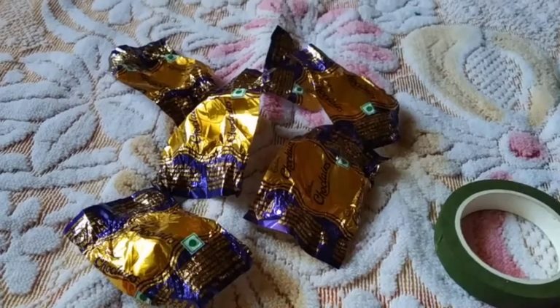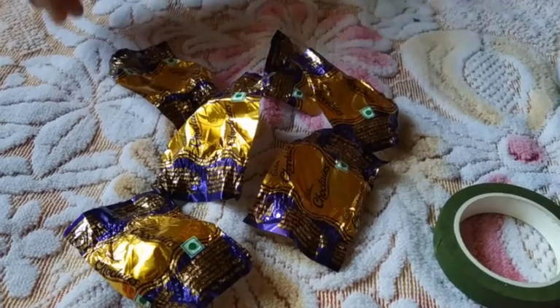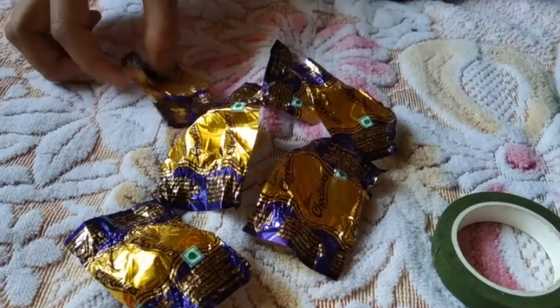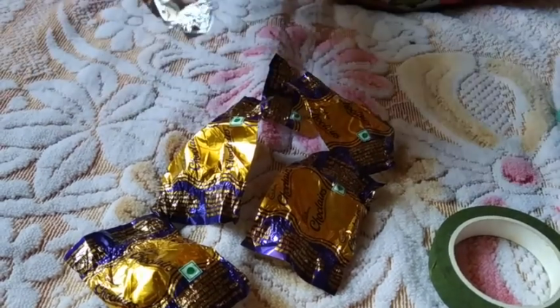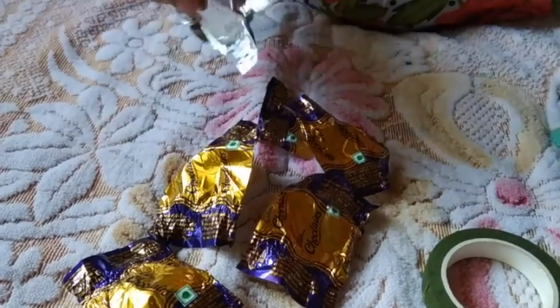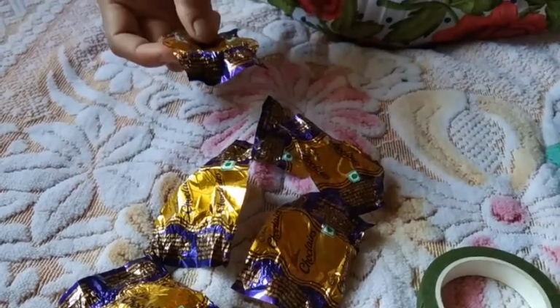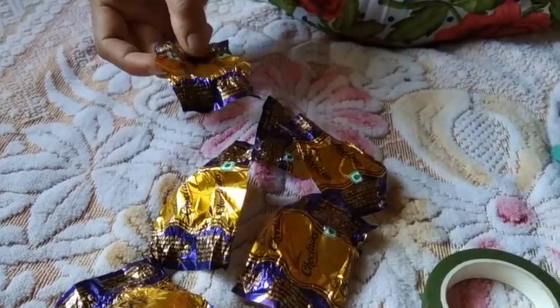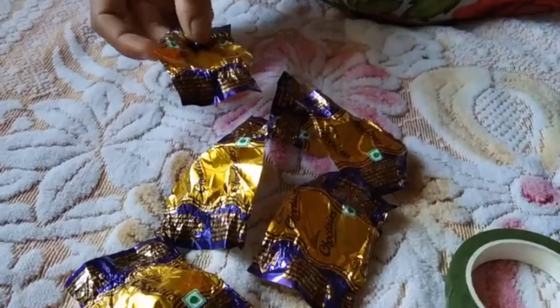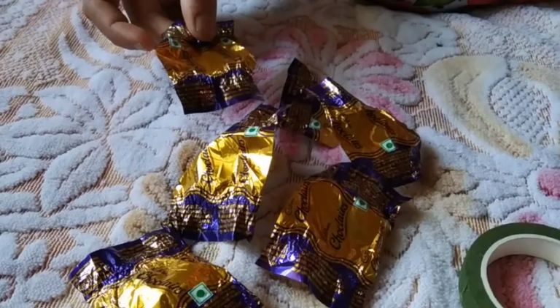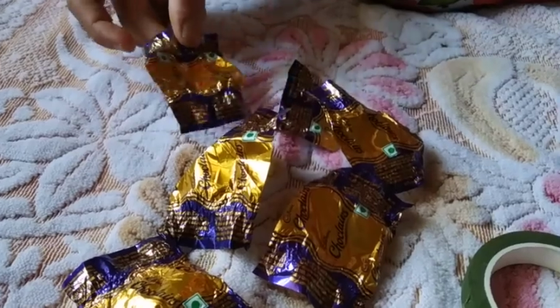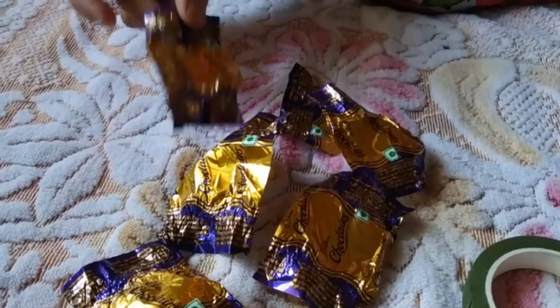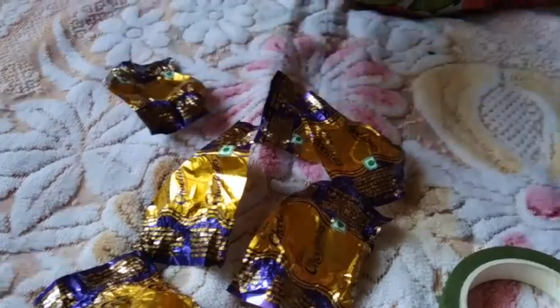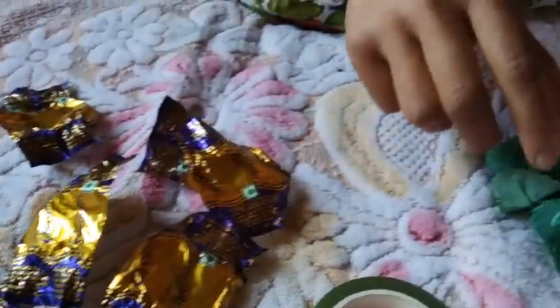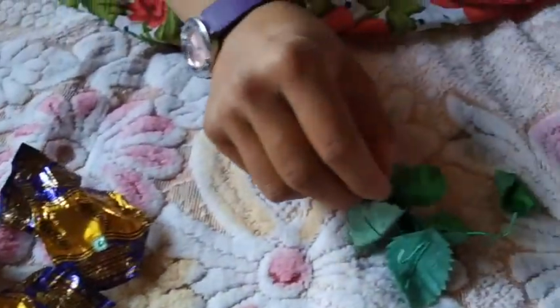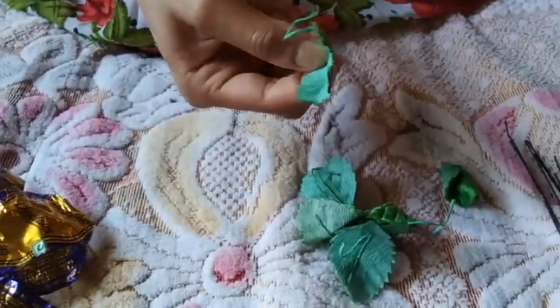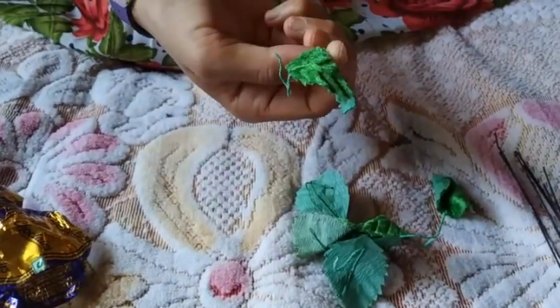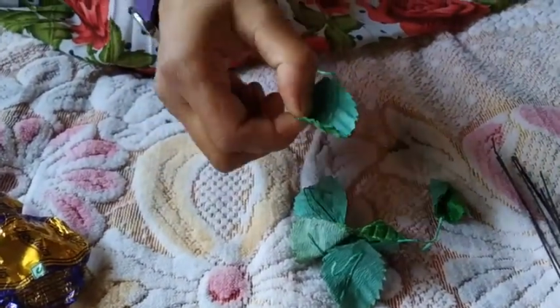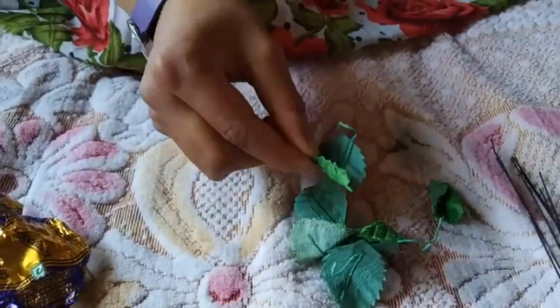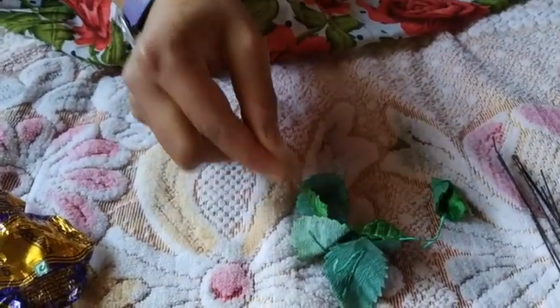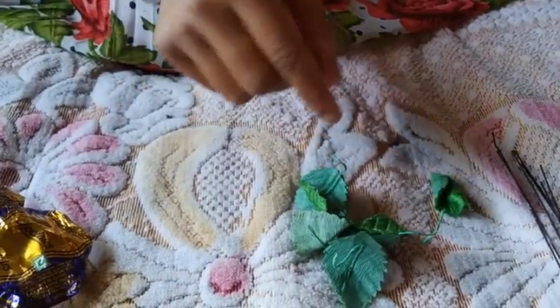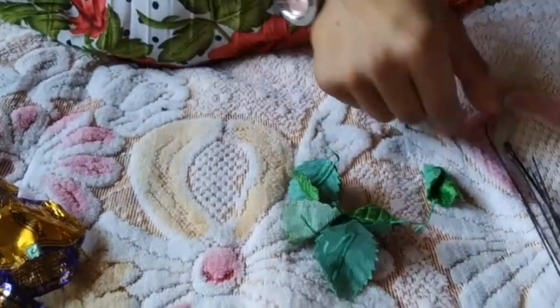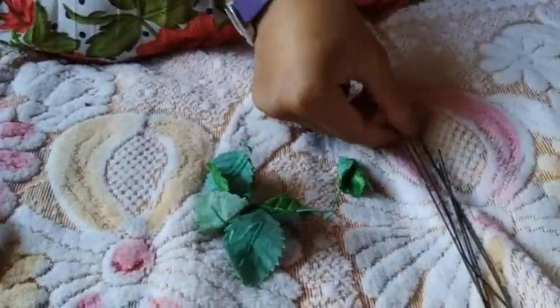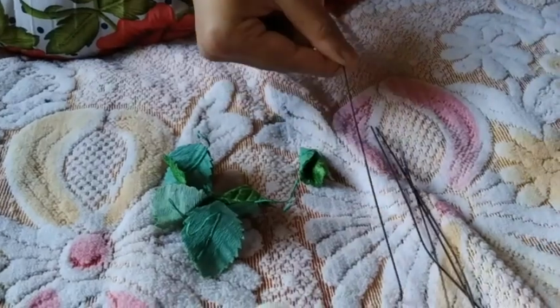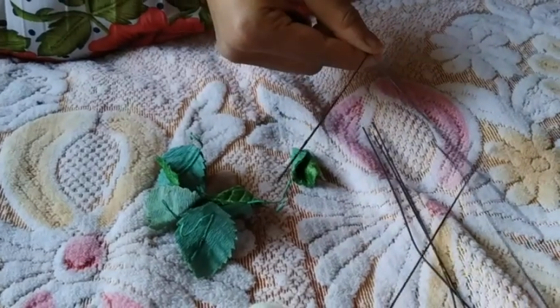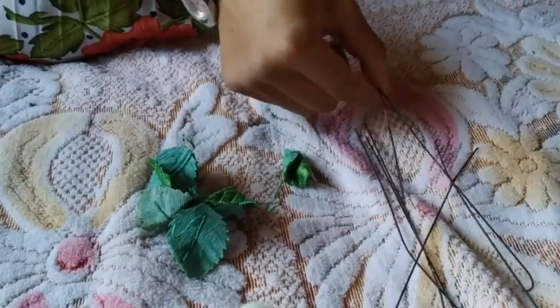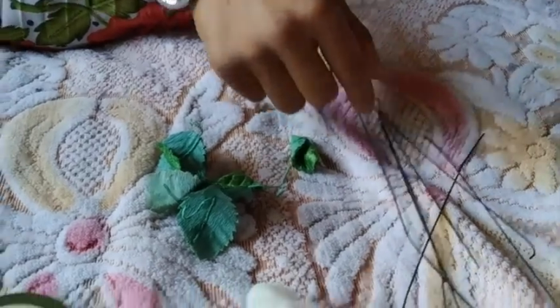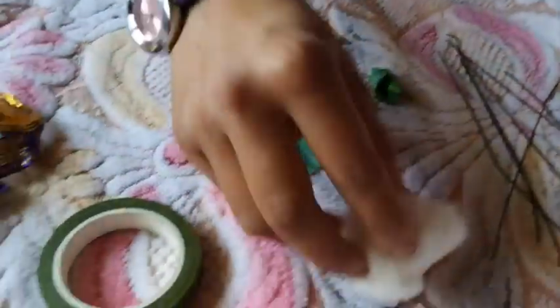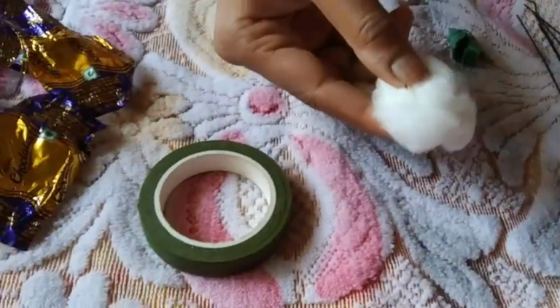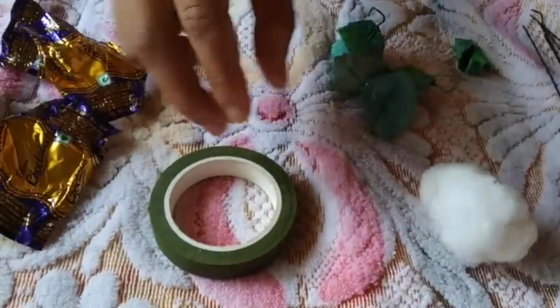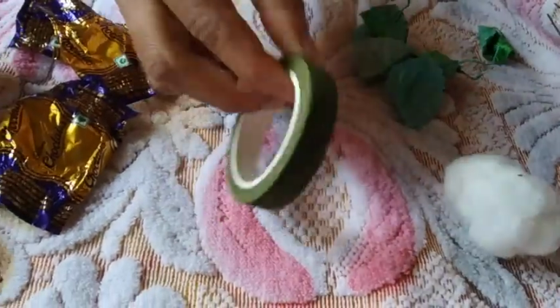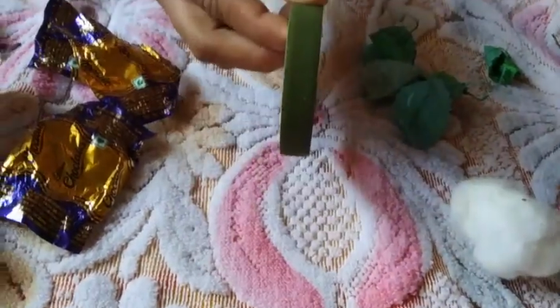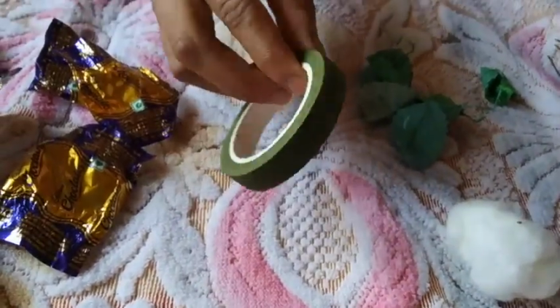The materials which we require are some old toffee wrappers. I have taken these old velvet leaves from old flowers, metallic wire, some cotton, and this green tape.